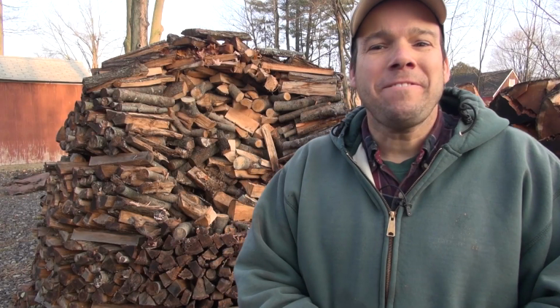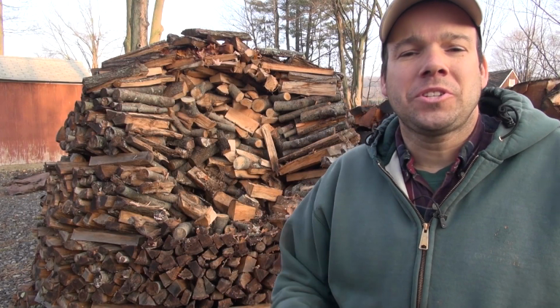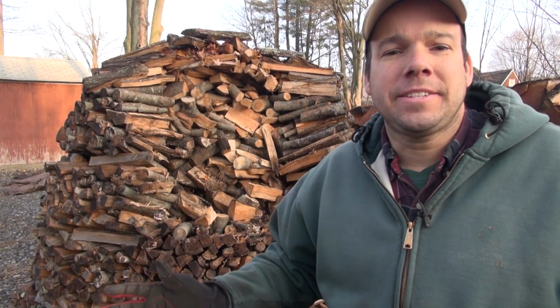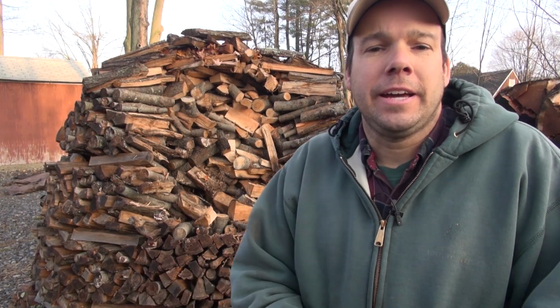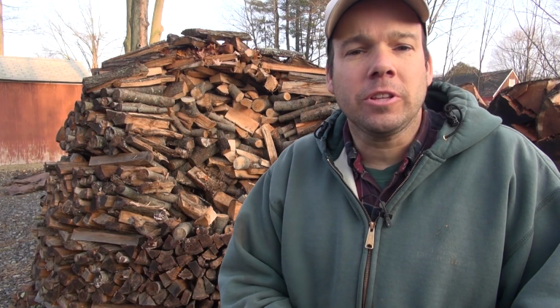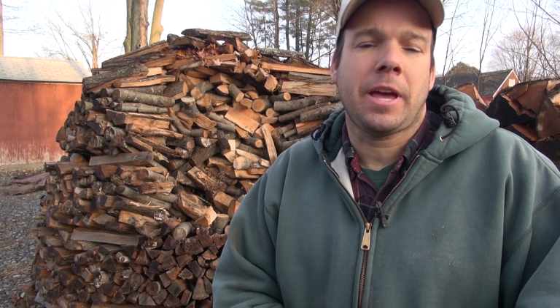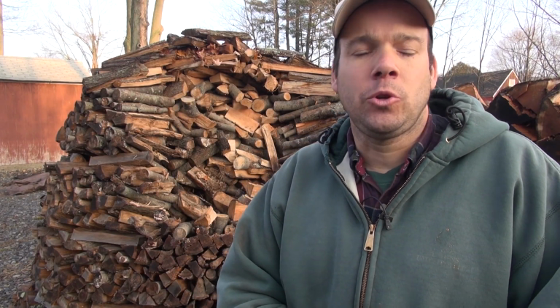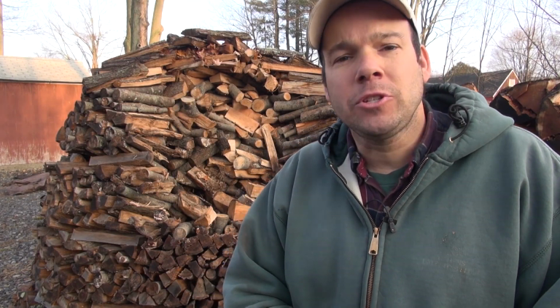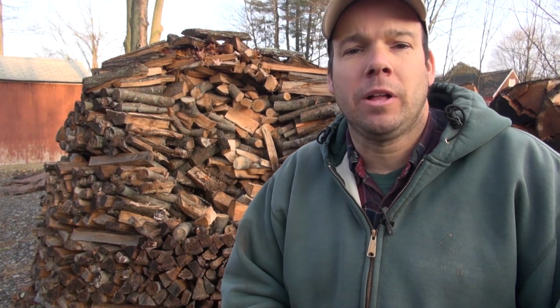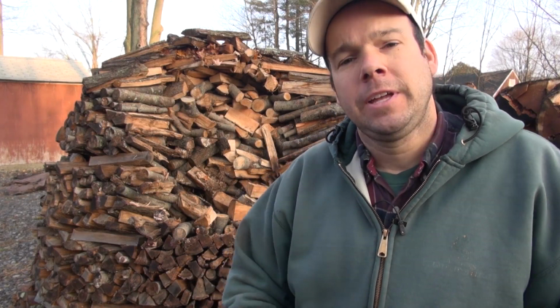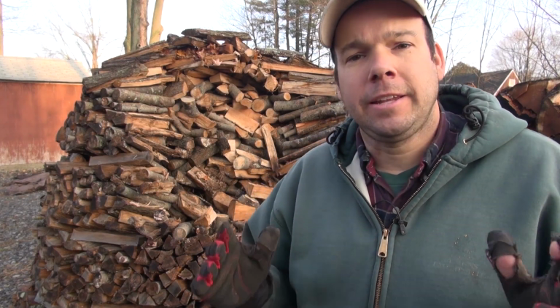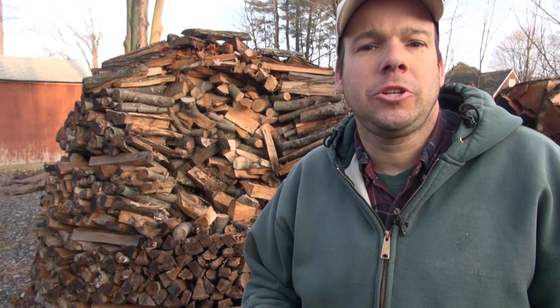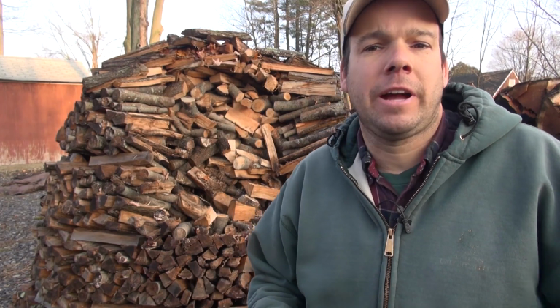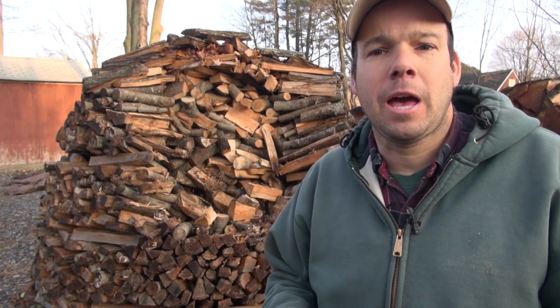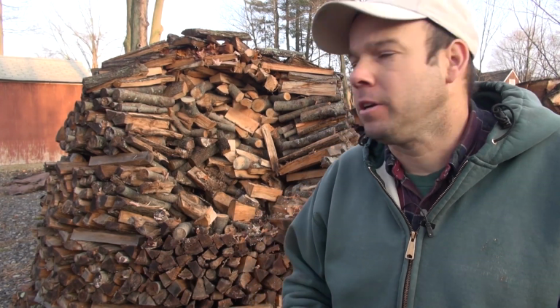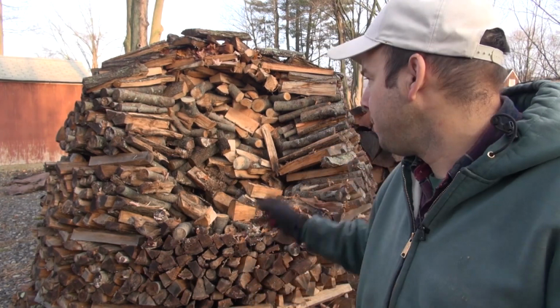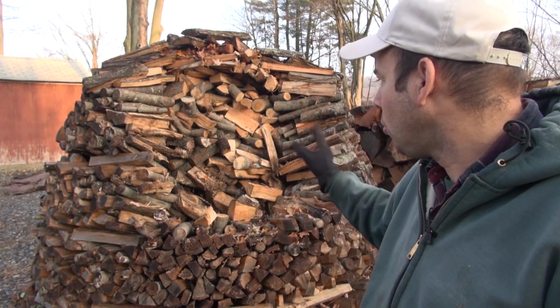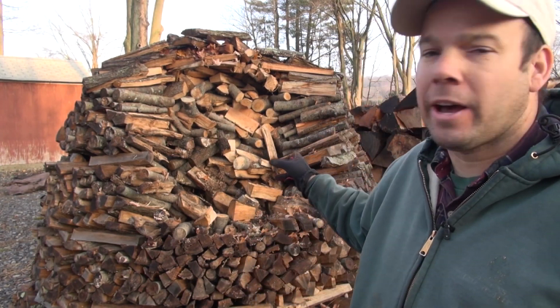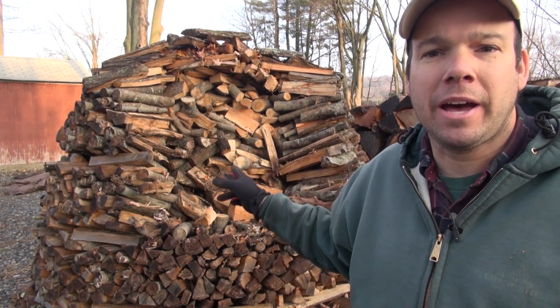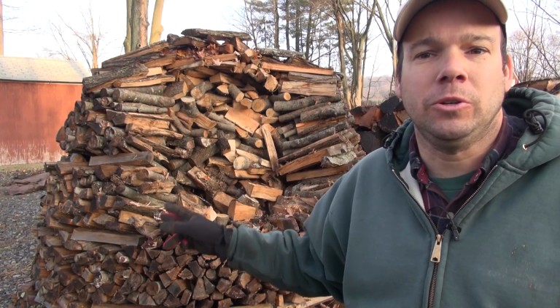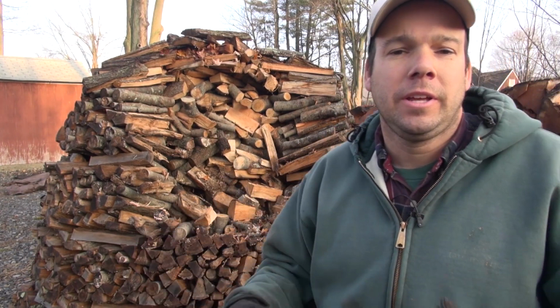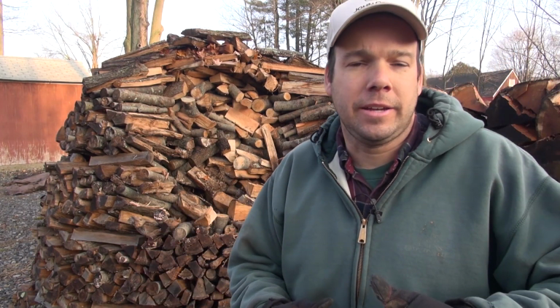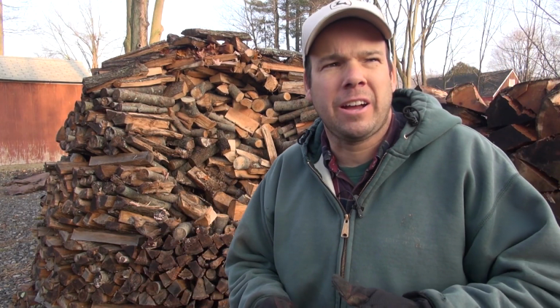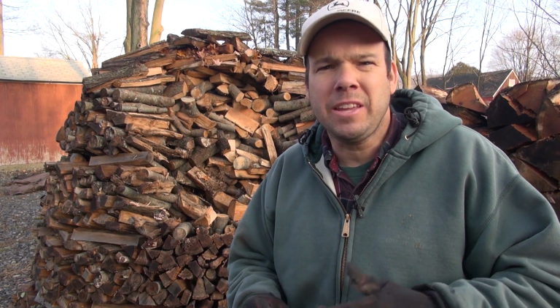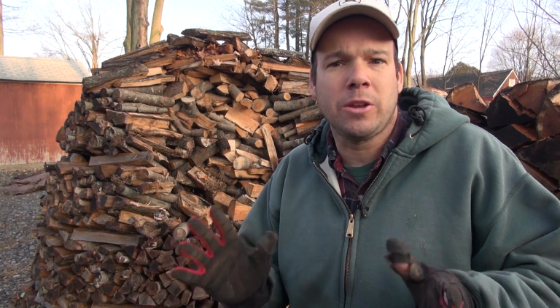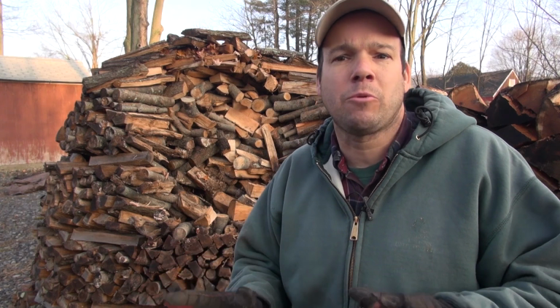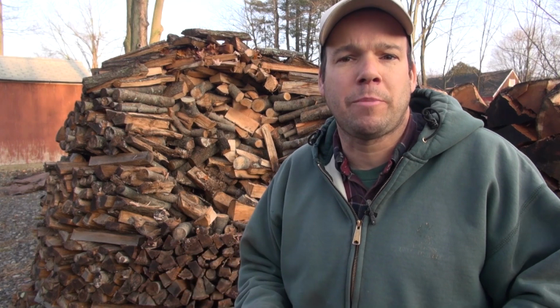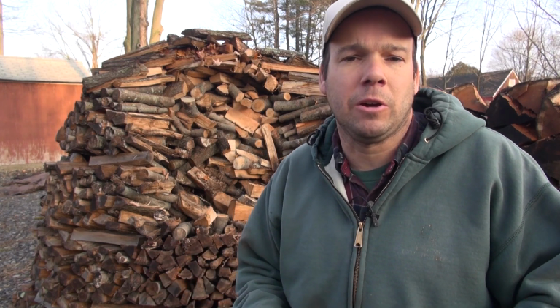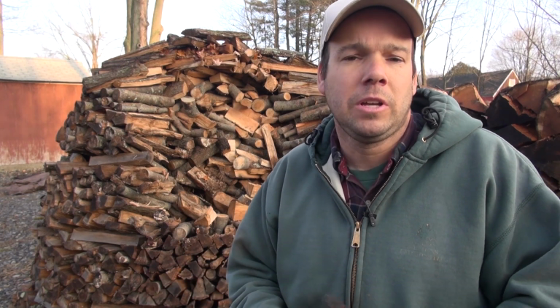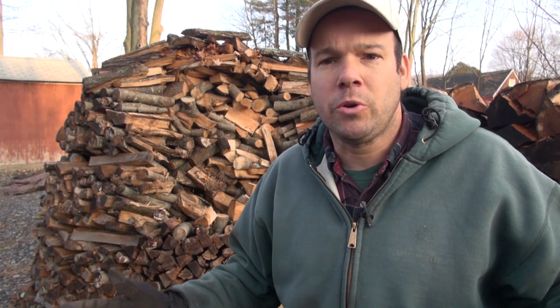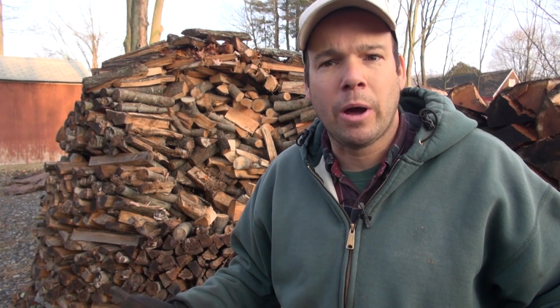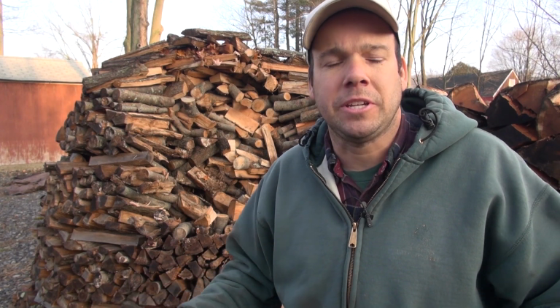Hey folks, it's early December 2012 and last year, around this time of the year, I built the Holzhausen behind you. Around January, February, I put up a video showing you how I built it.